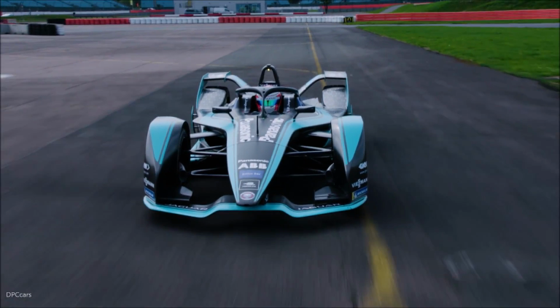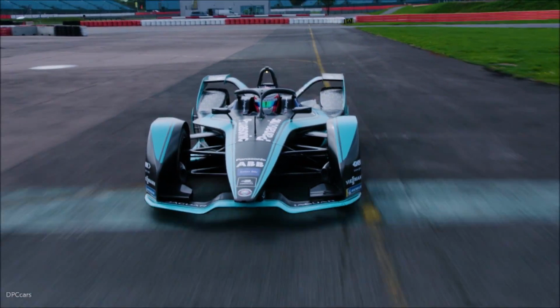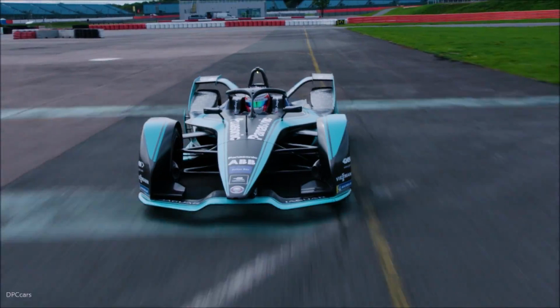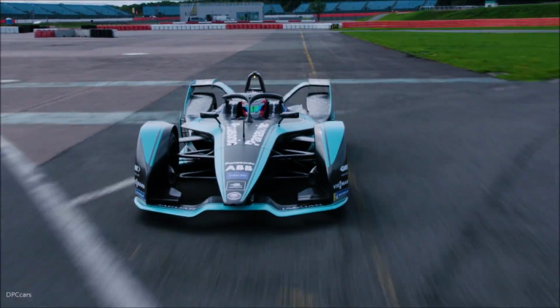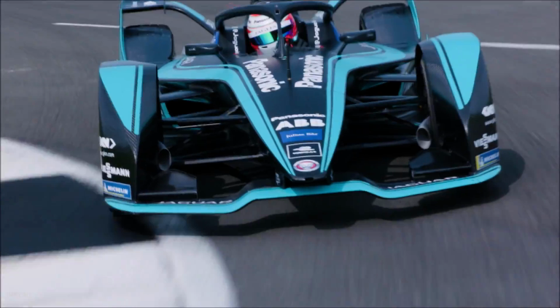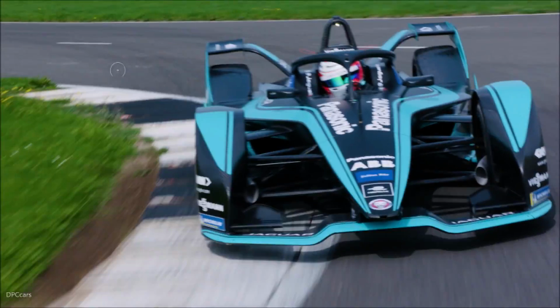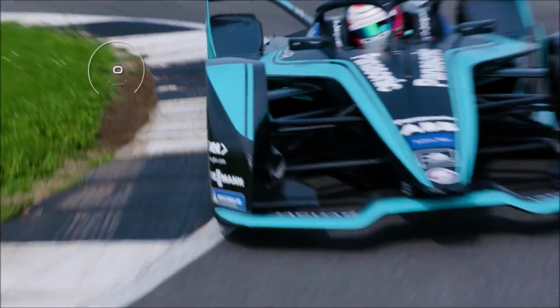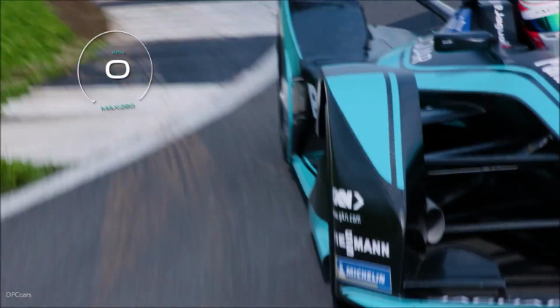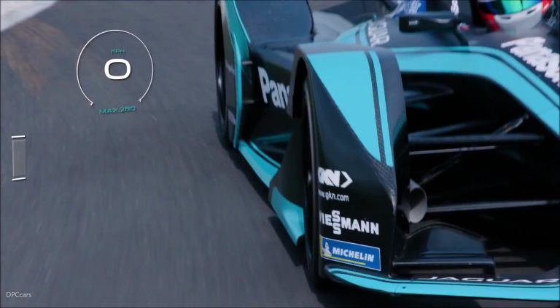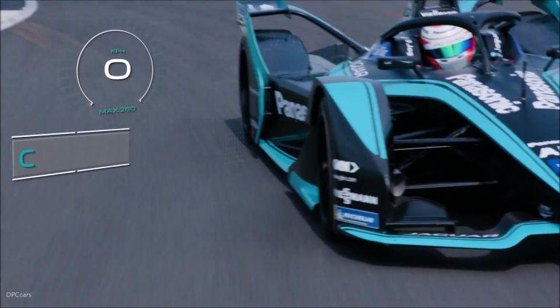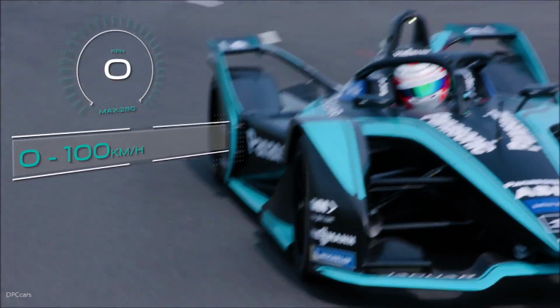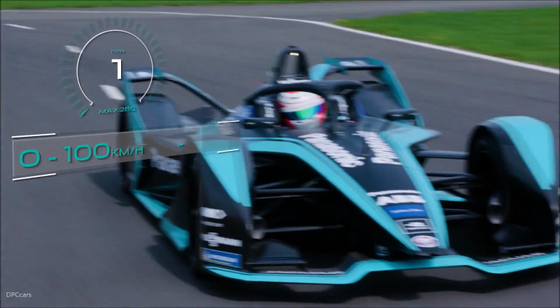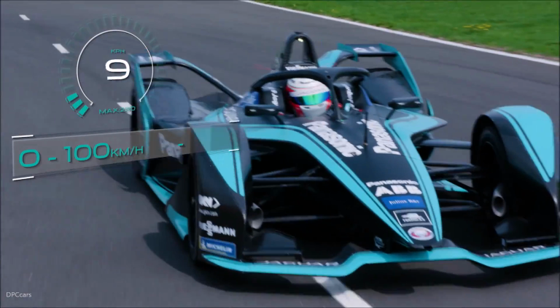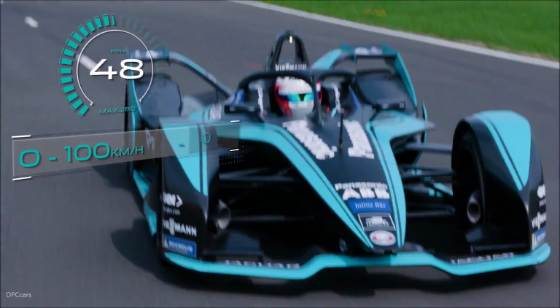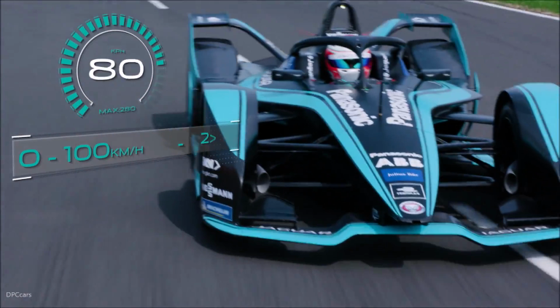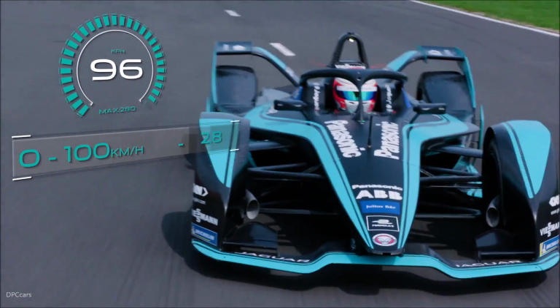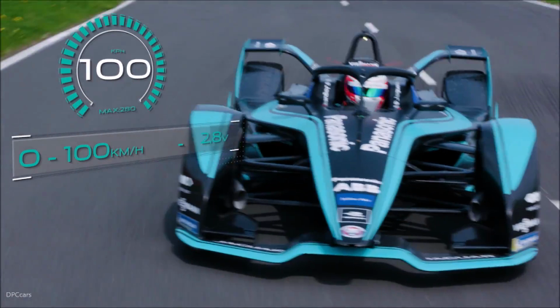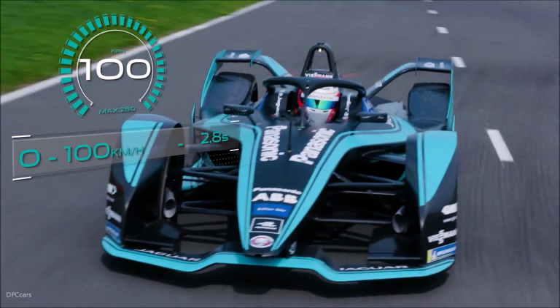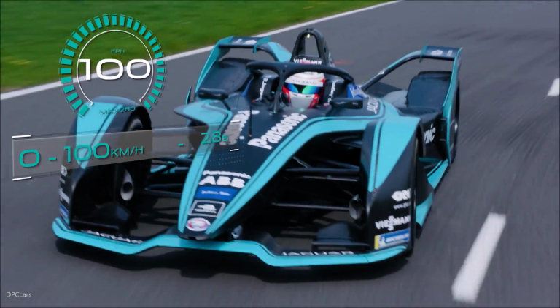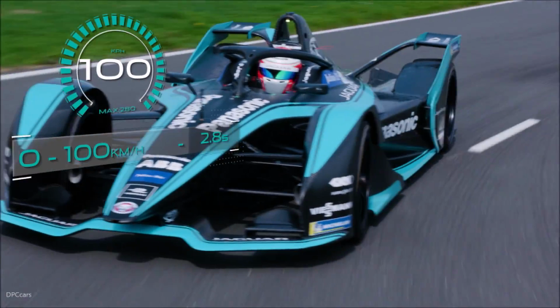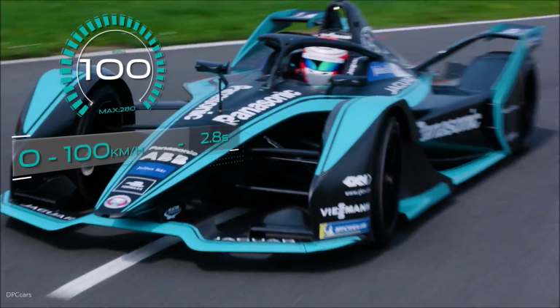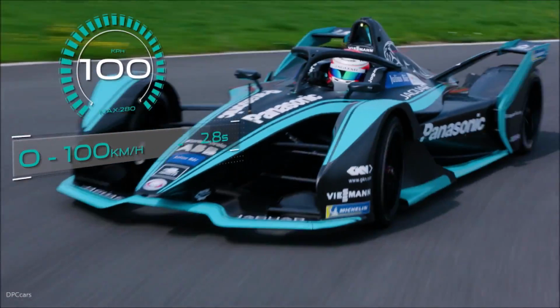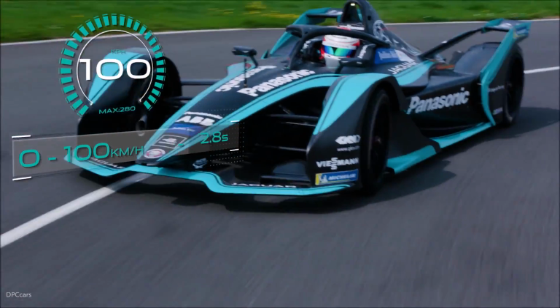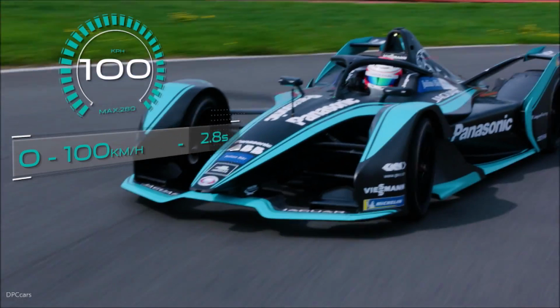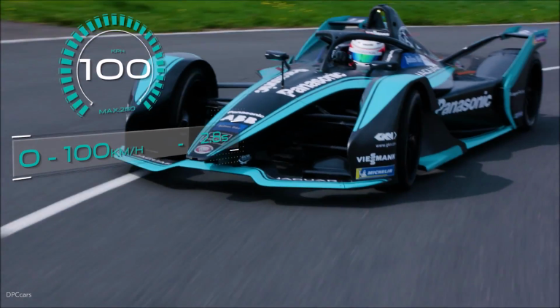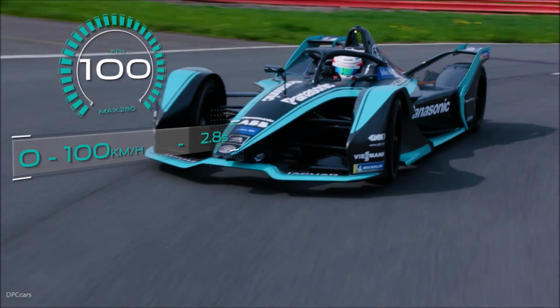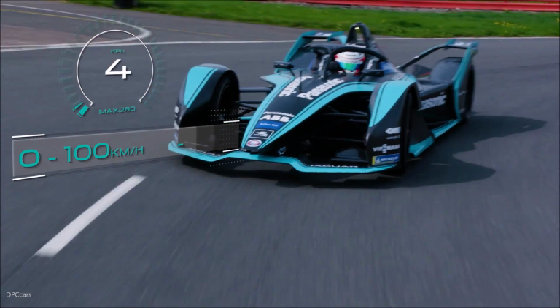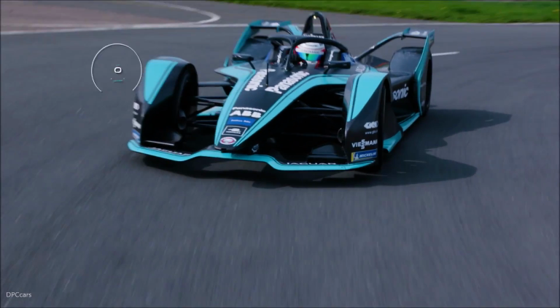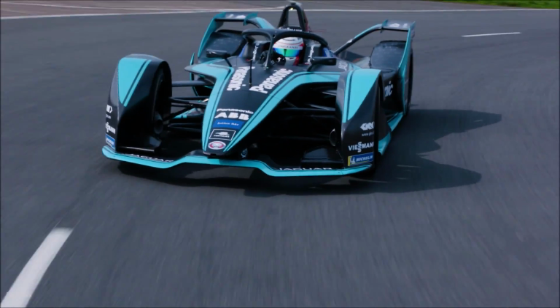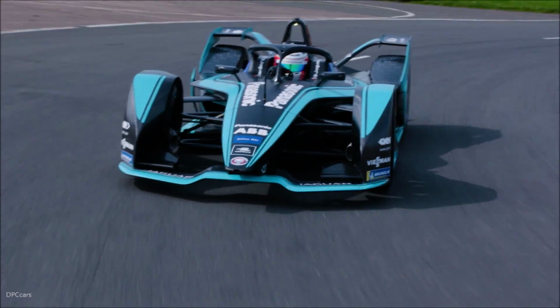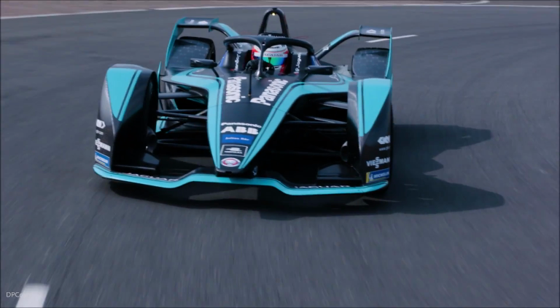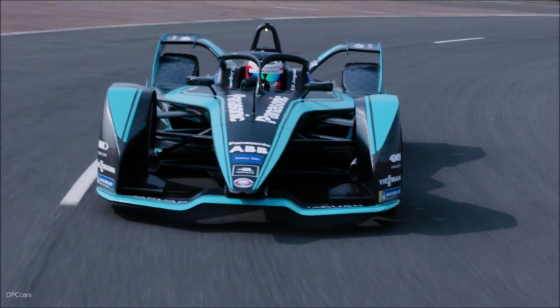With a 0 to 100 km per hour time of 2.8 seconds, Season 5 is looking electrifying.